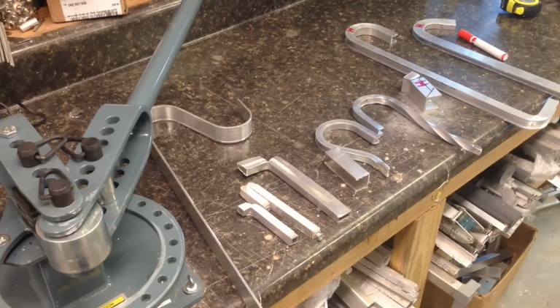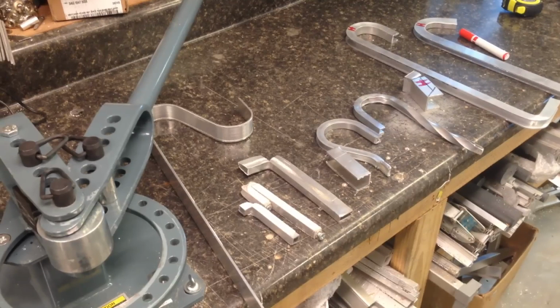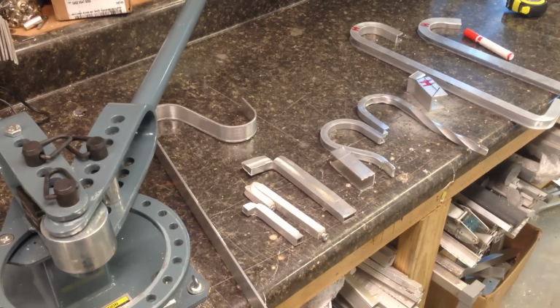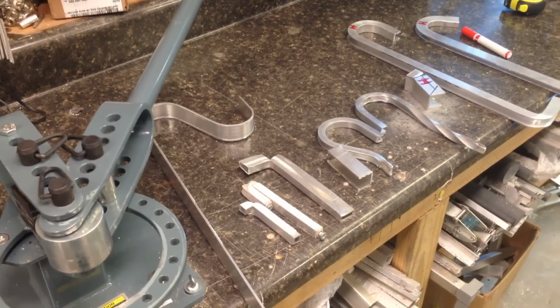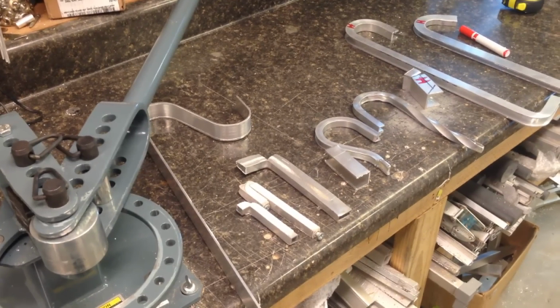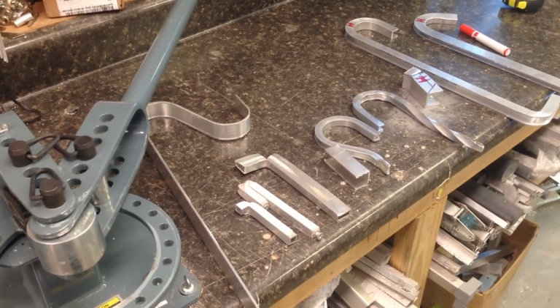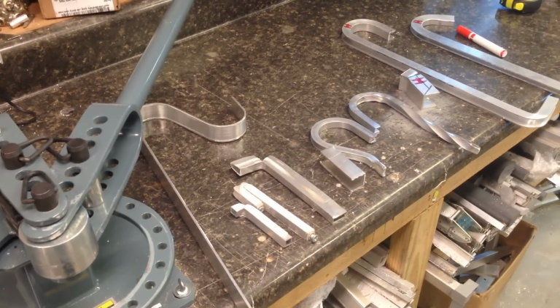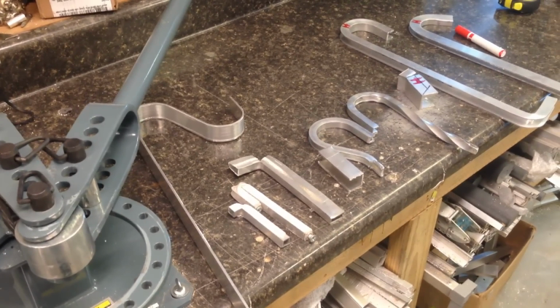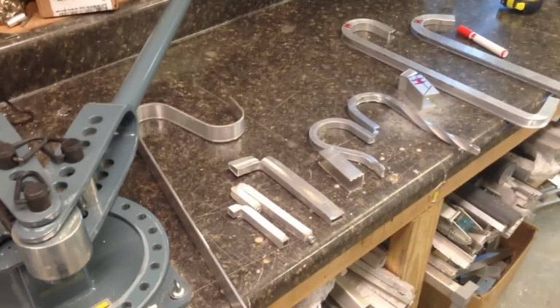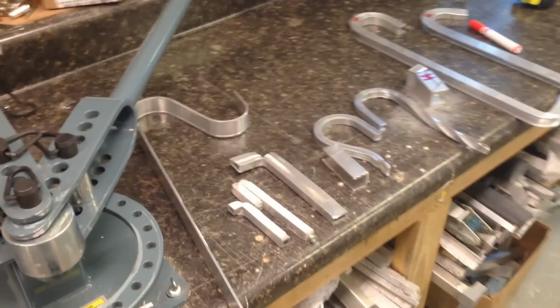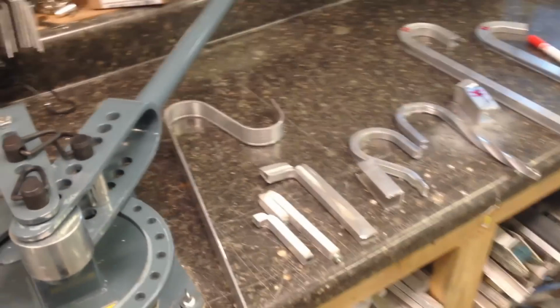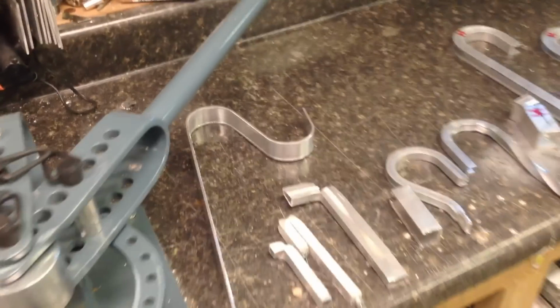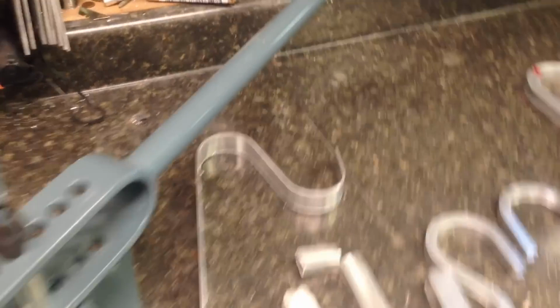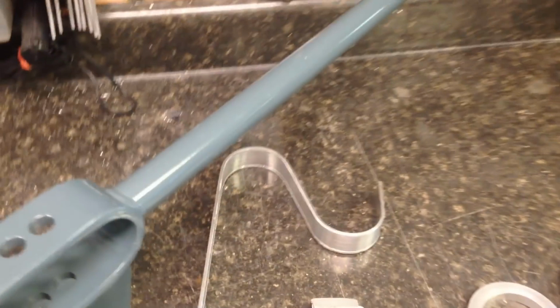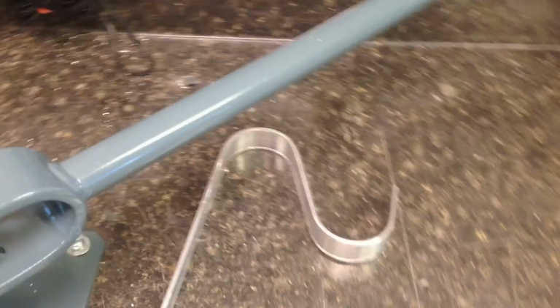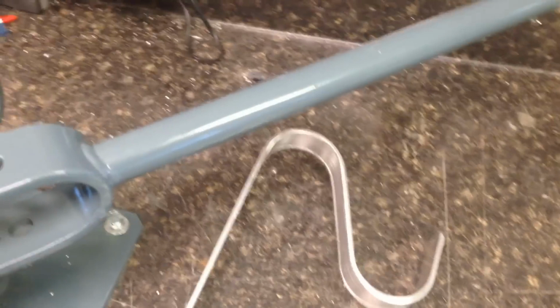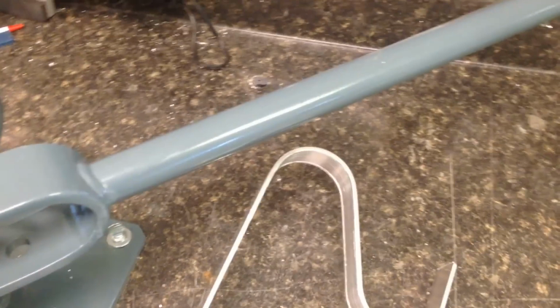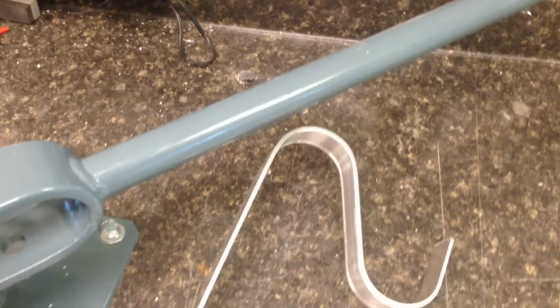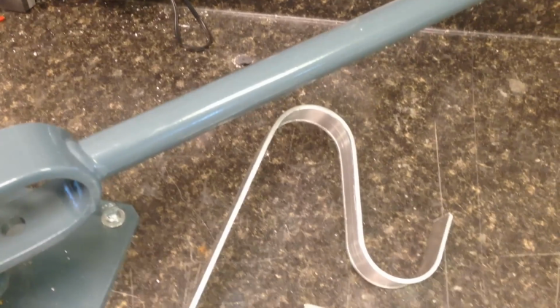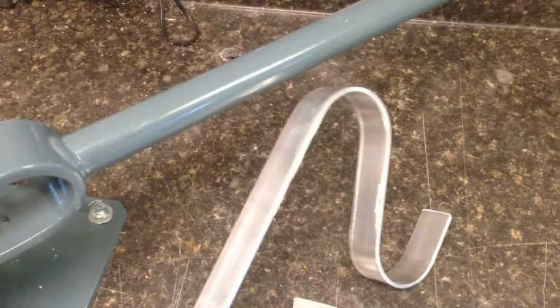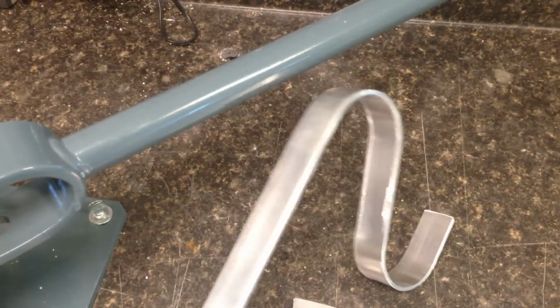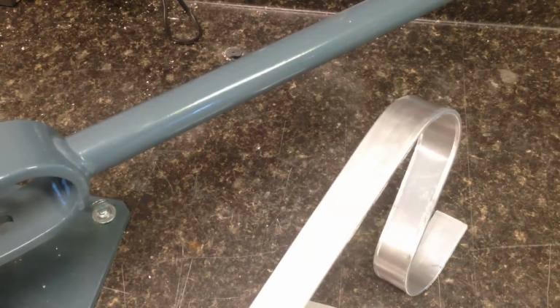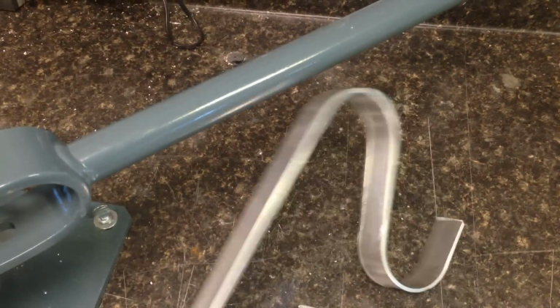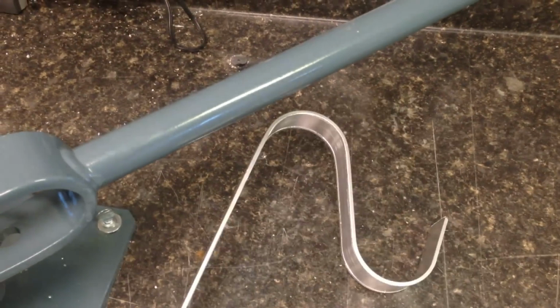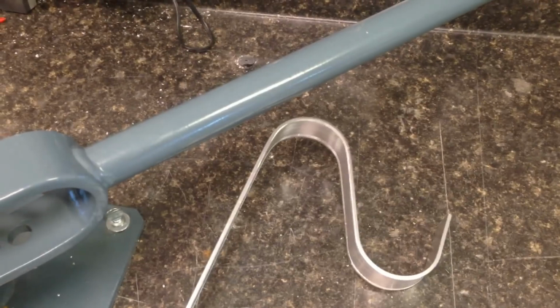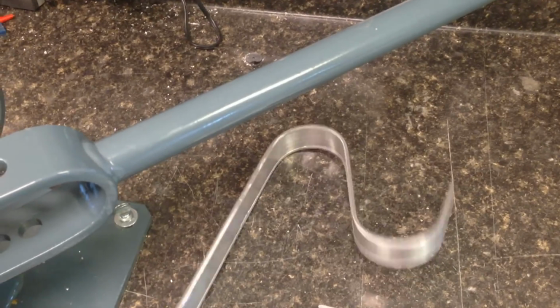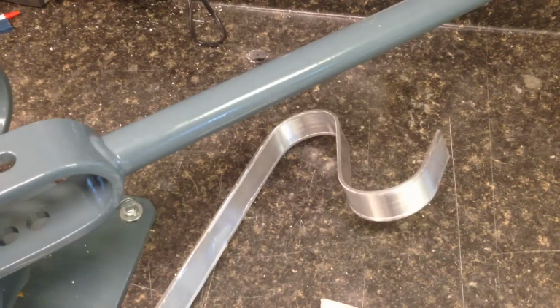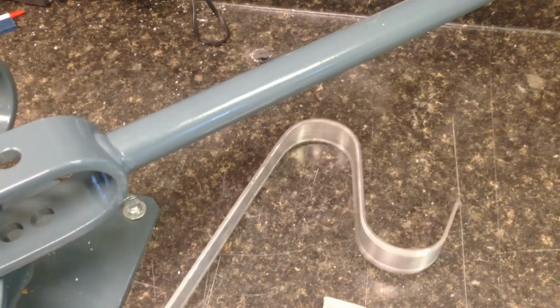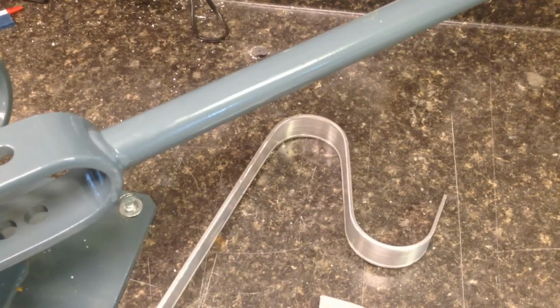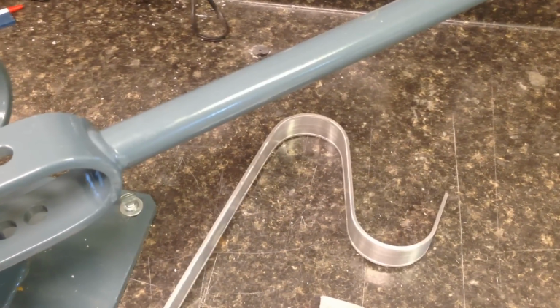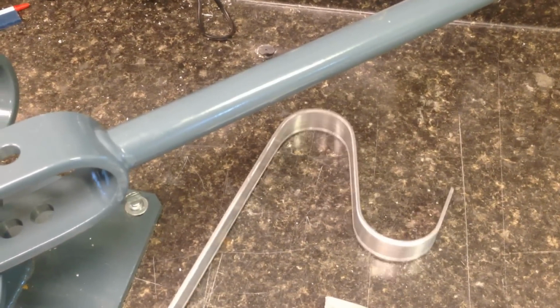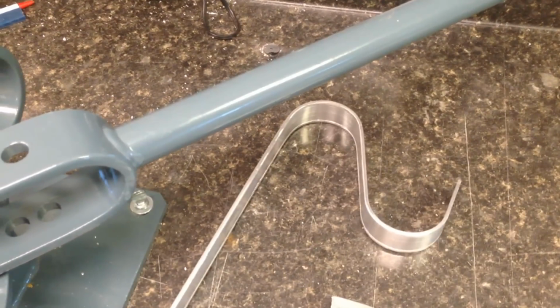As you can see on the bench here, I've already pre-bent a lot of this metal. The first piece I bent was 1/8 inch thick flat bar. Everyone knows you can do that with this machine.